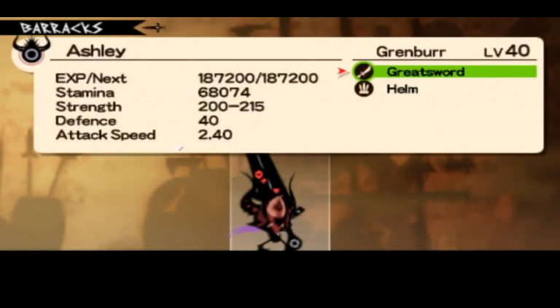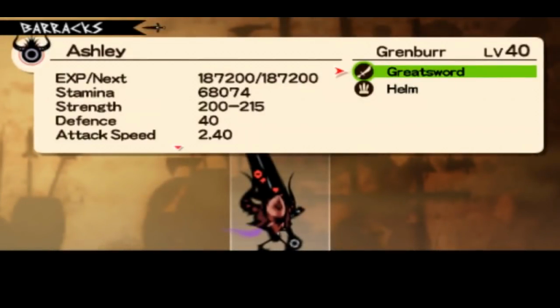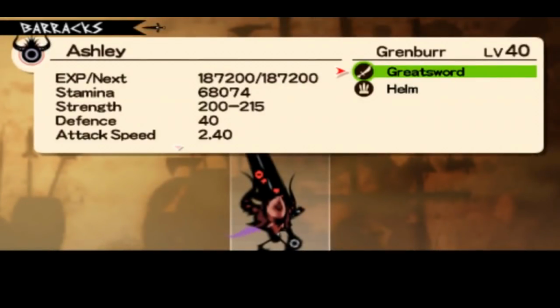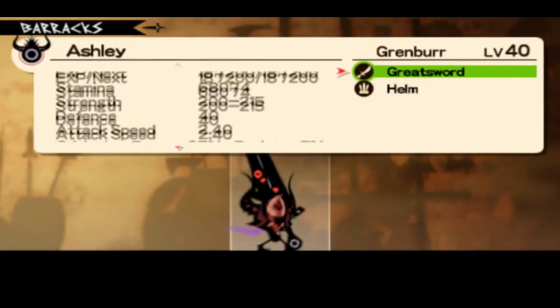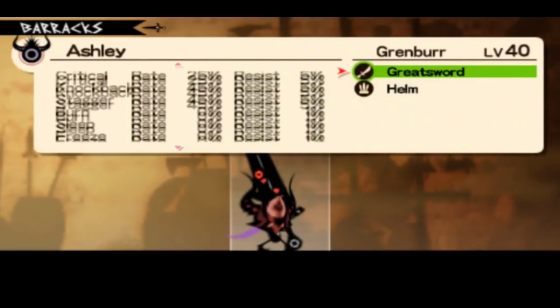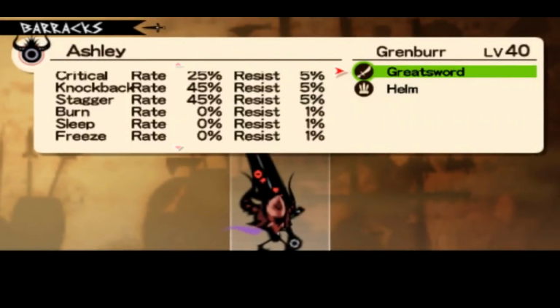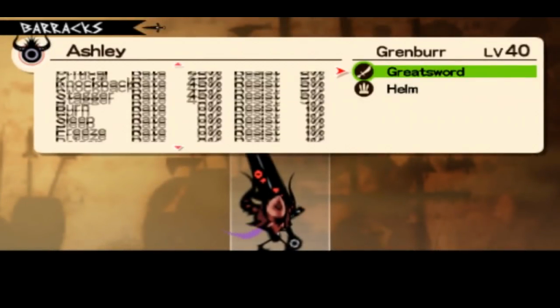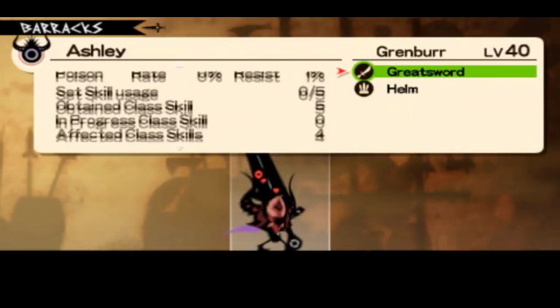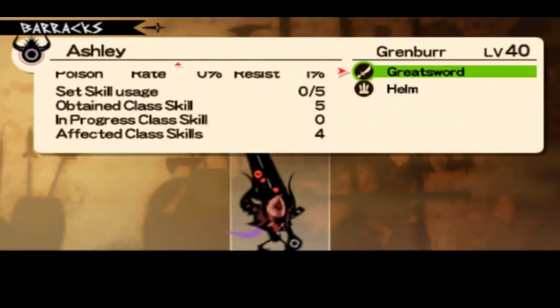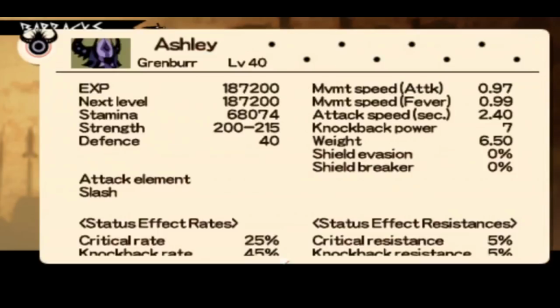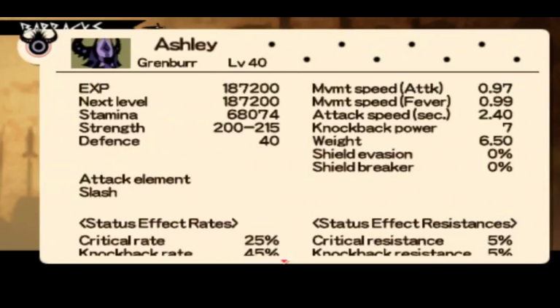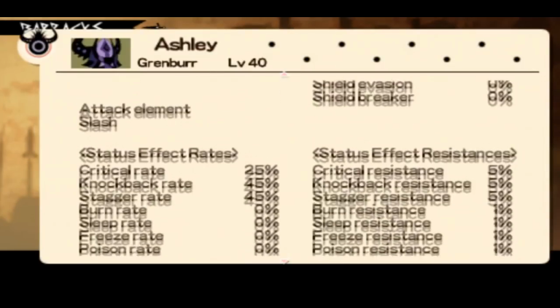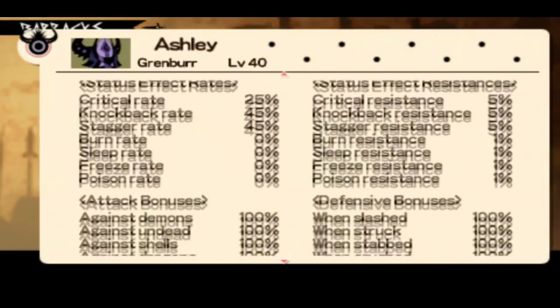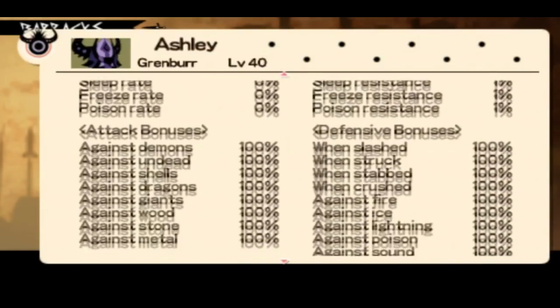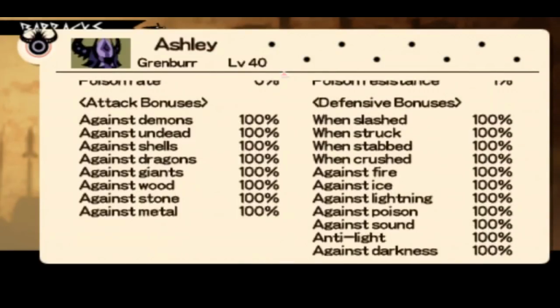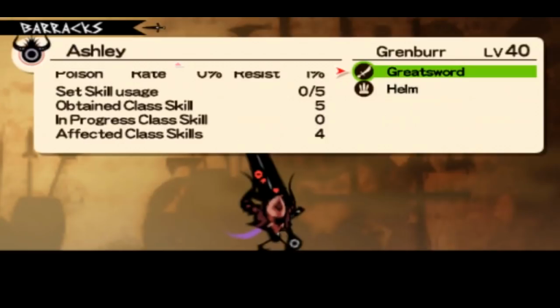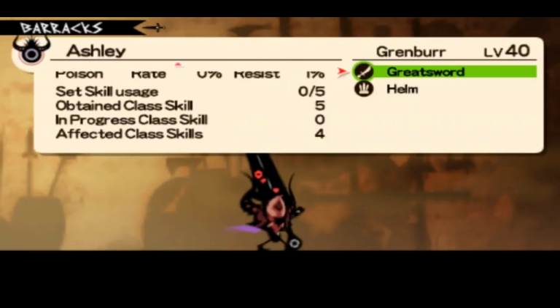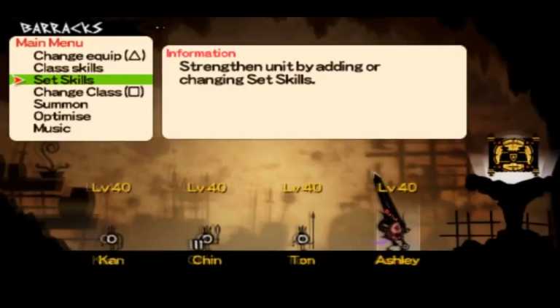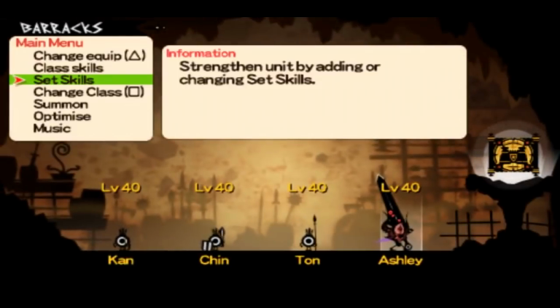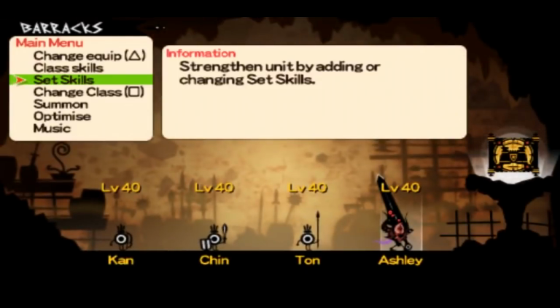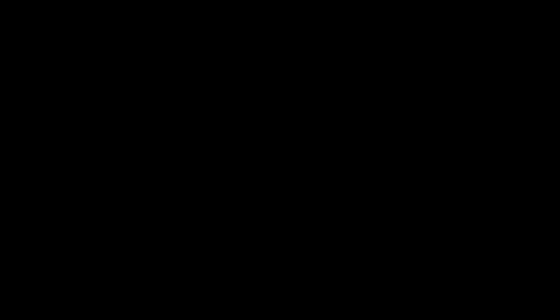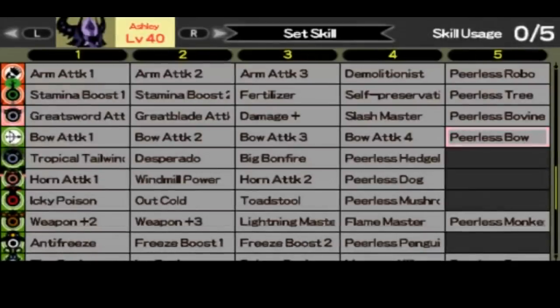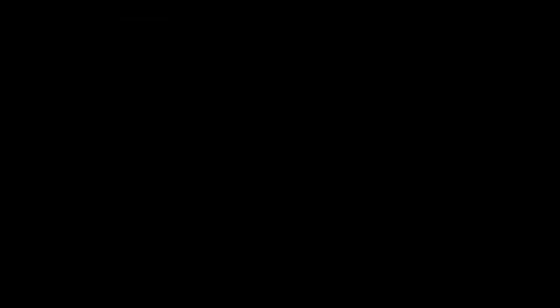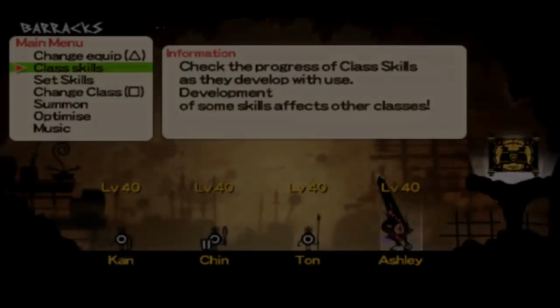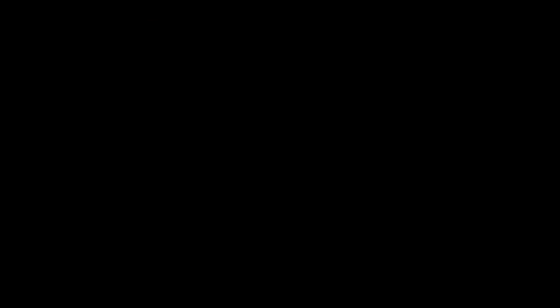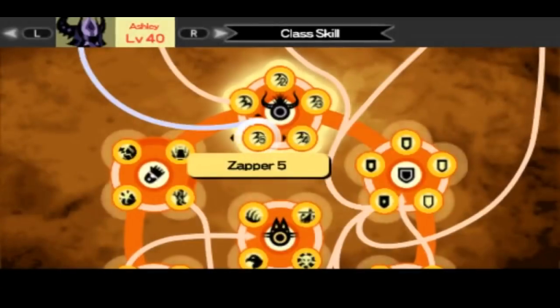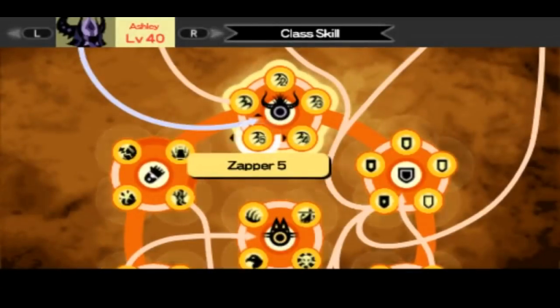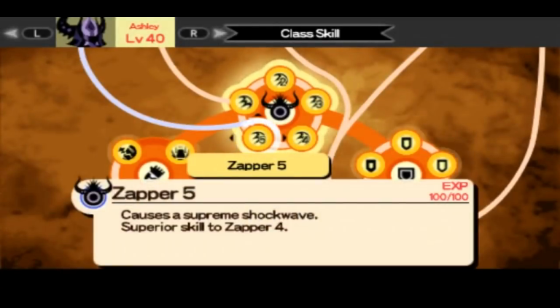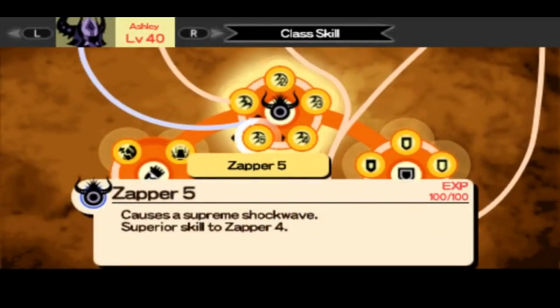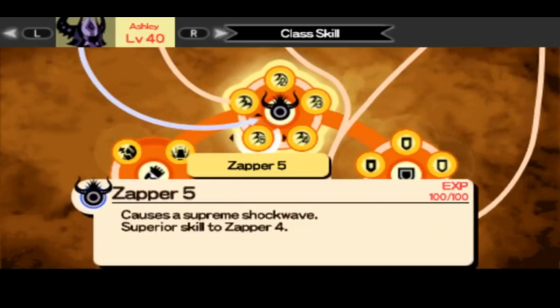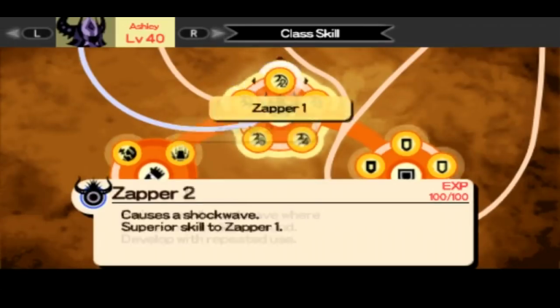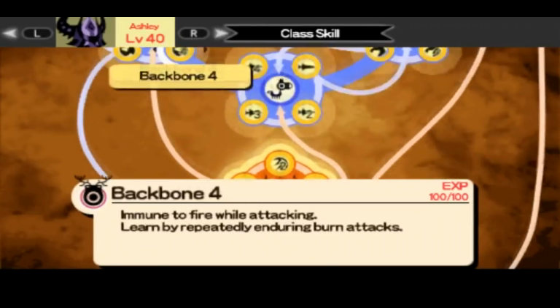As you can see, it has a little HP, and the most important thing is the slash elemental attack. You have to keep in mind — every weapon has a different type of elemental attack.